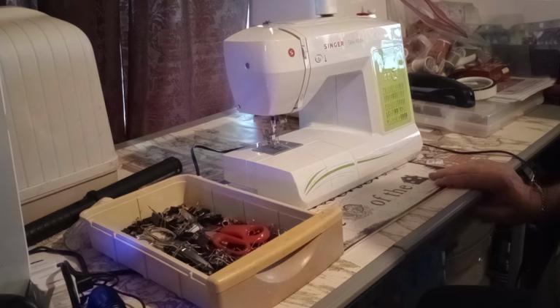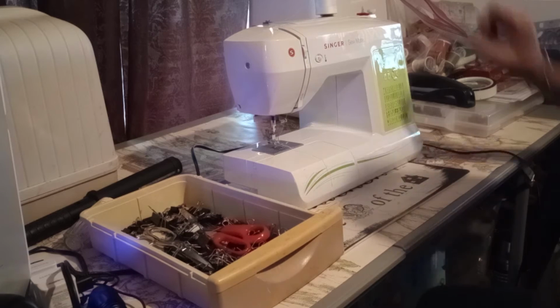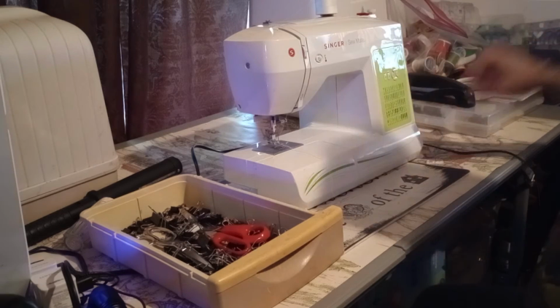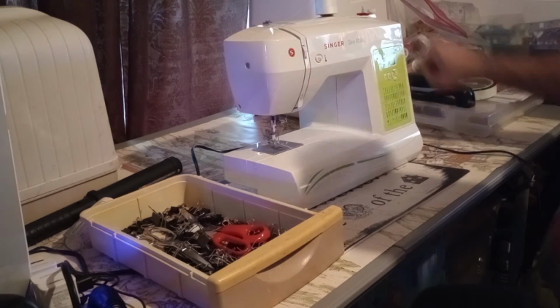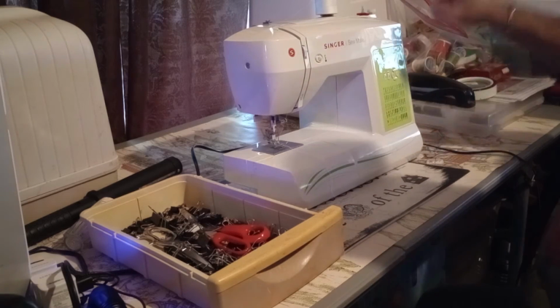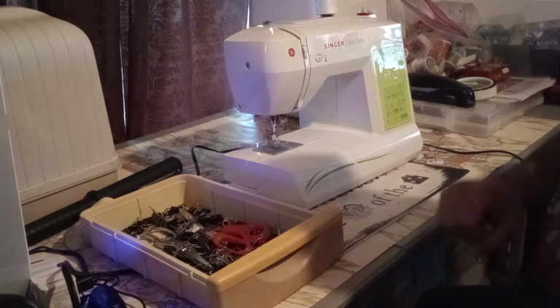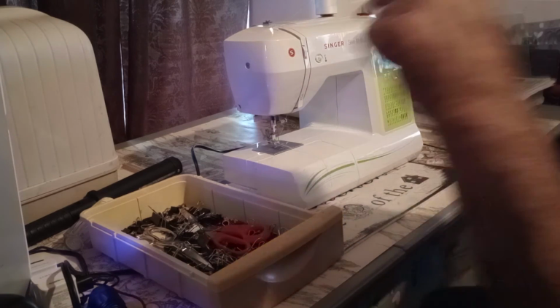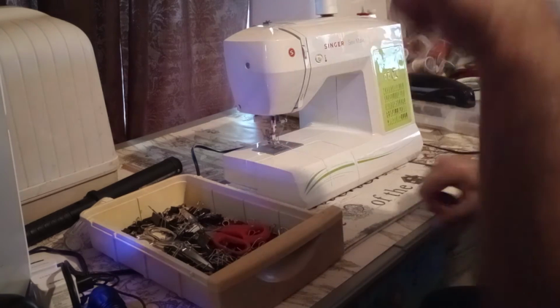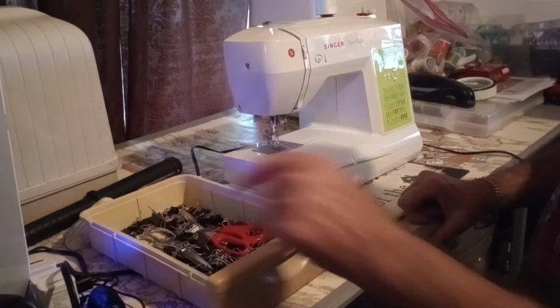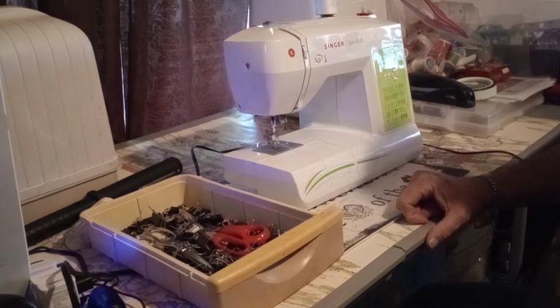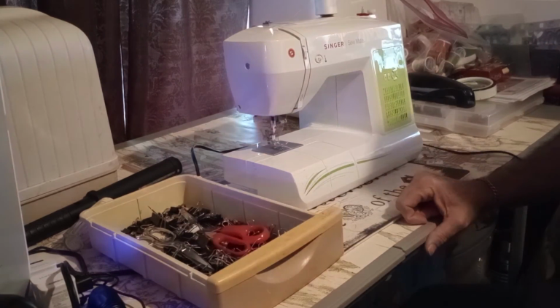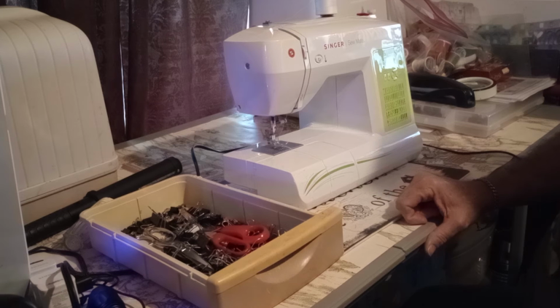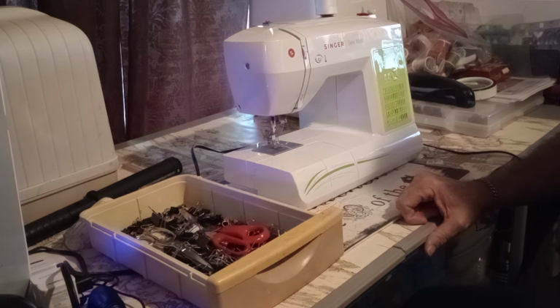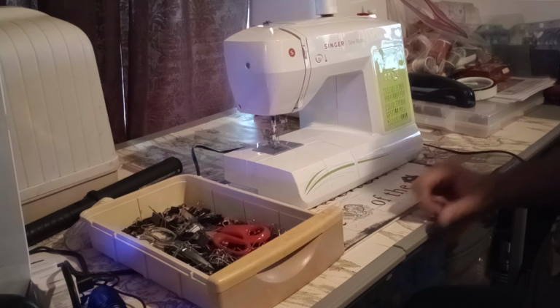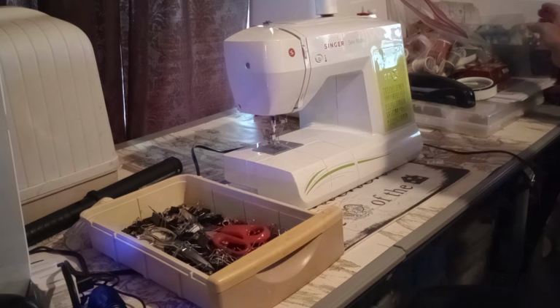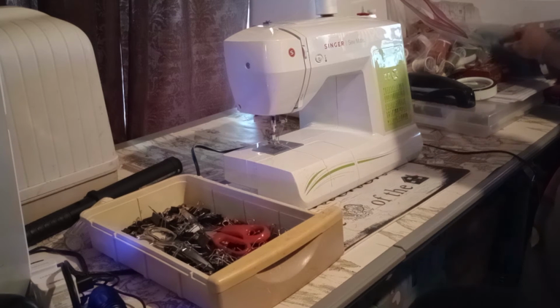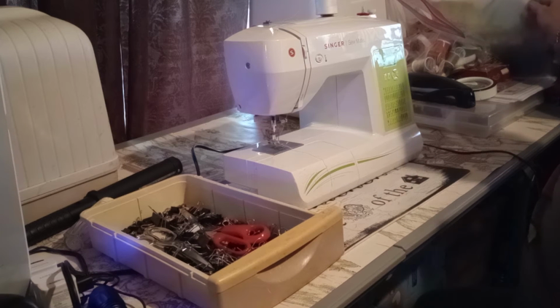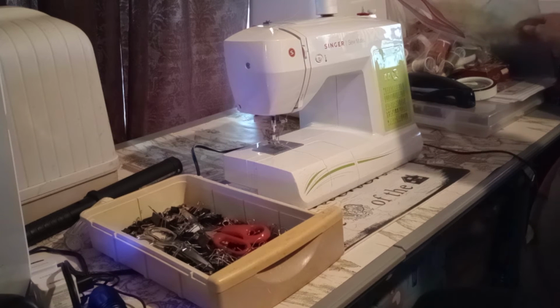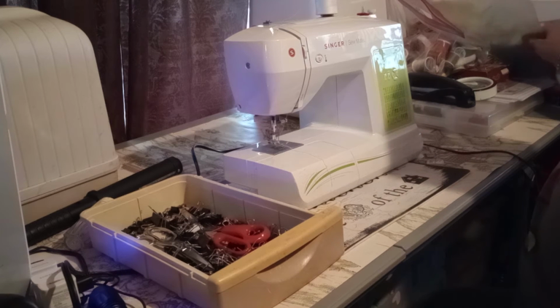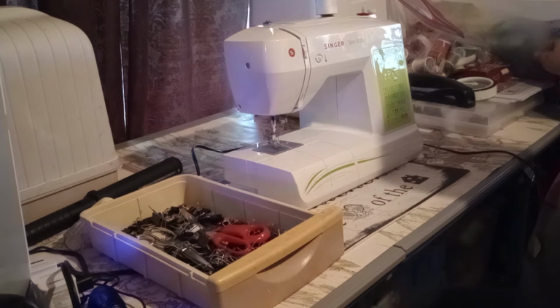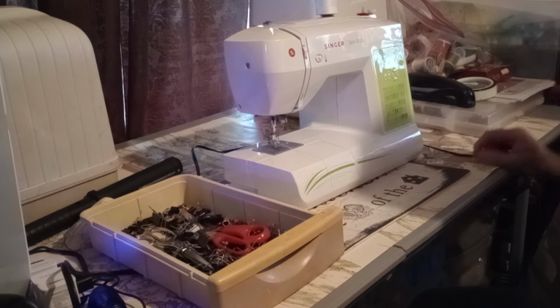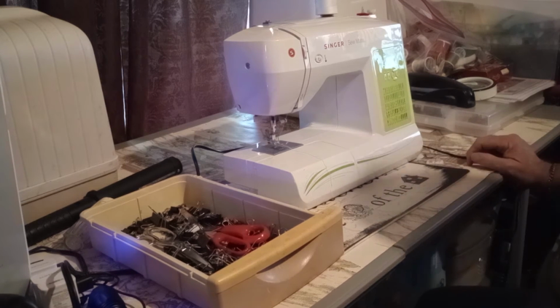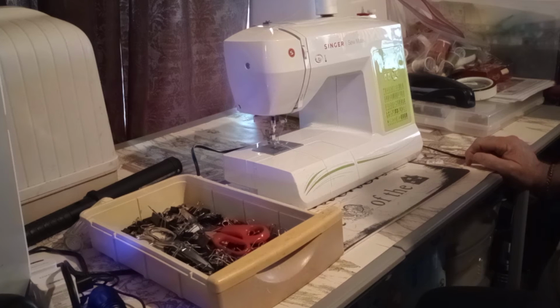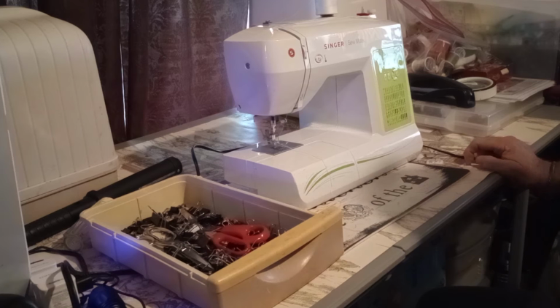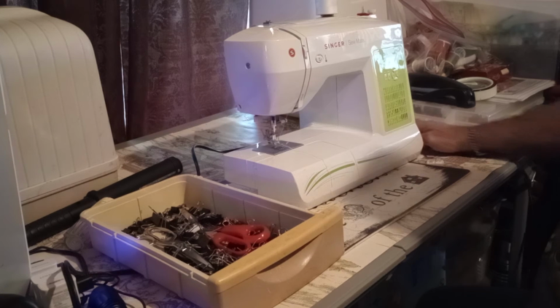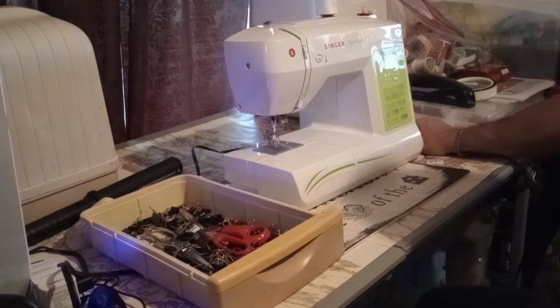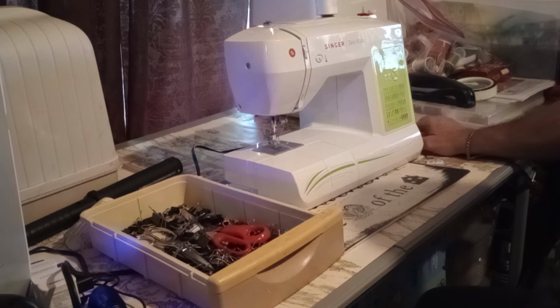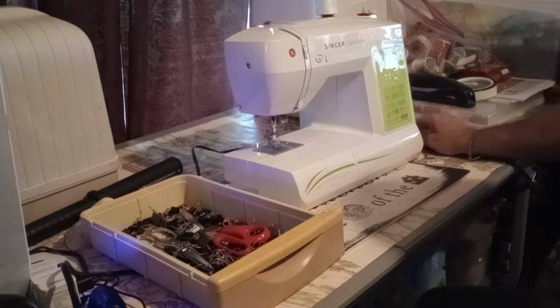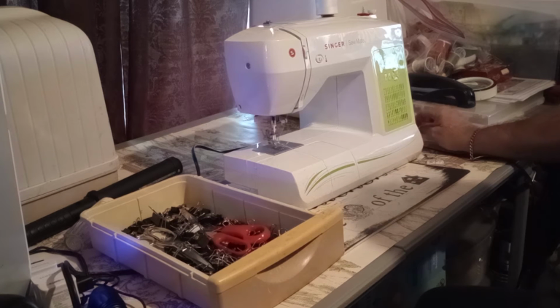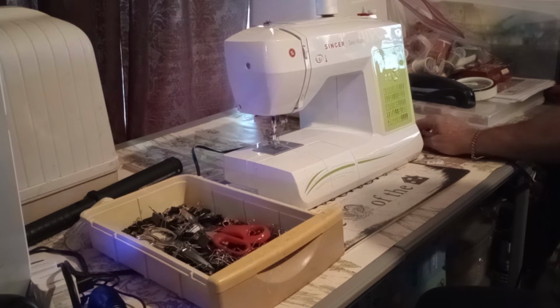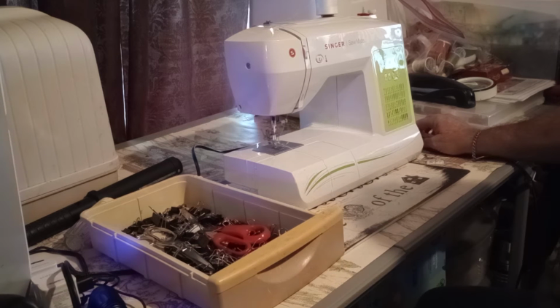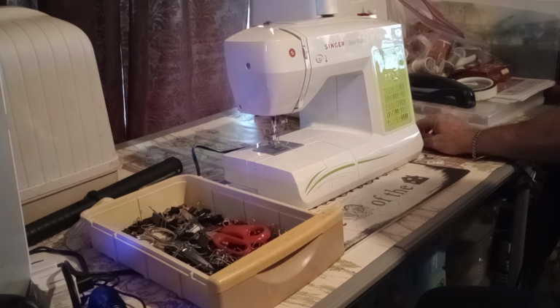I sew leather with it — you have to crank it one stitch at a time. I used to make leather stuff. Anyway, I gotta find my tacking thread and get that done.